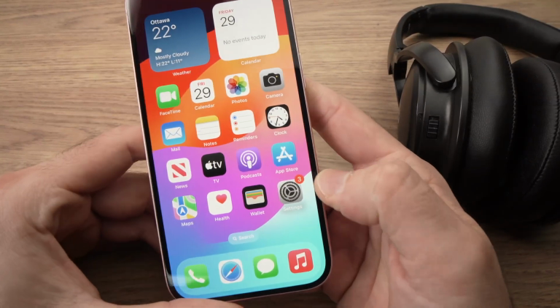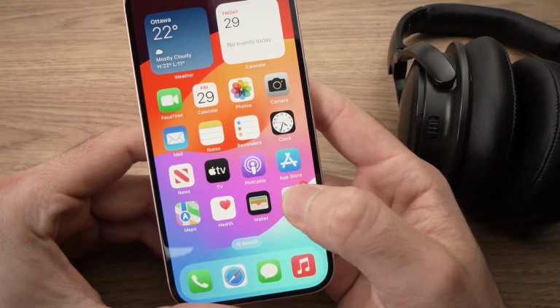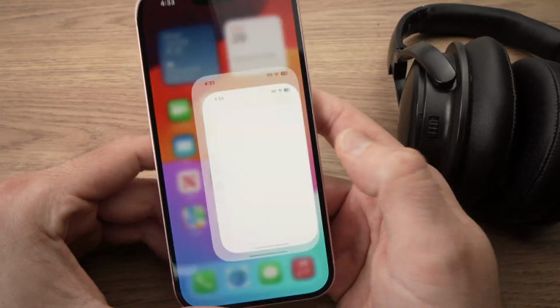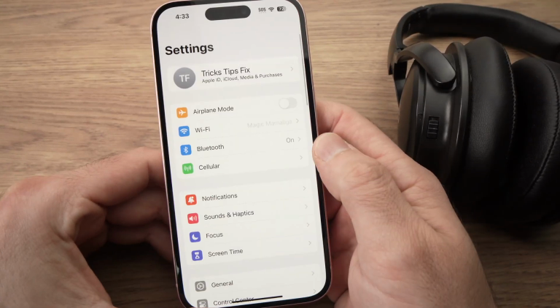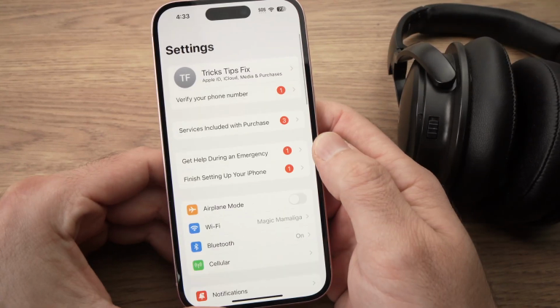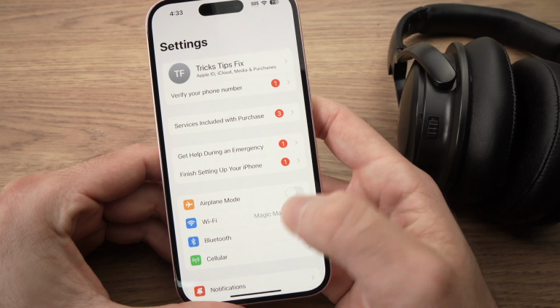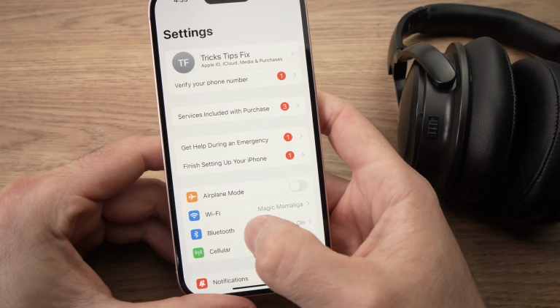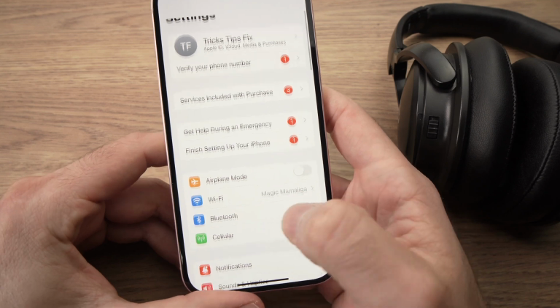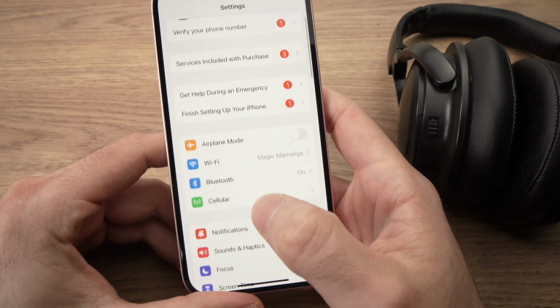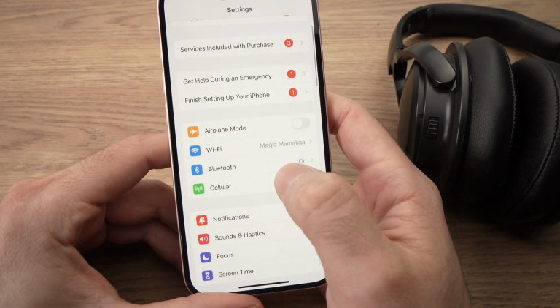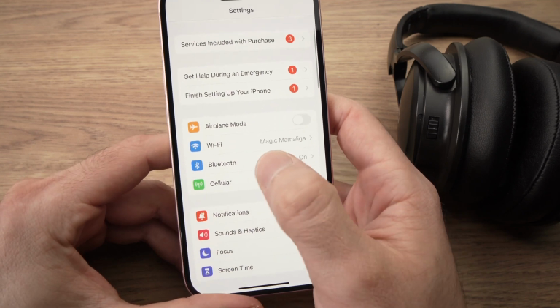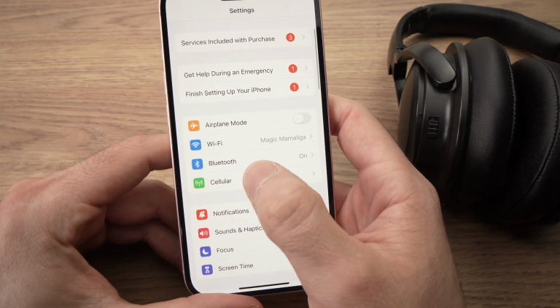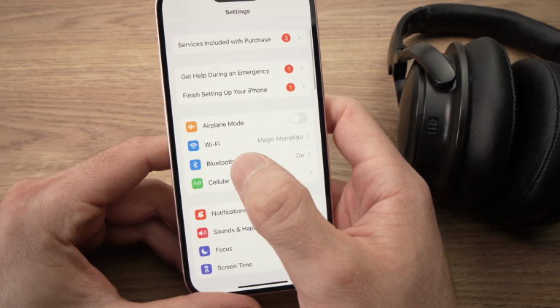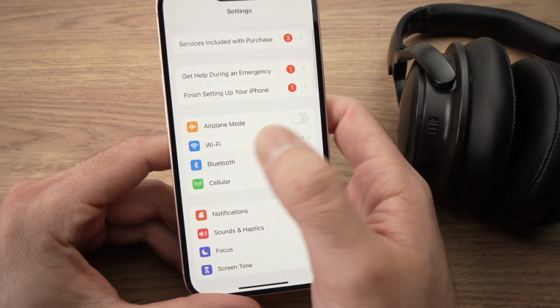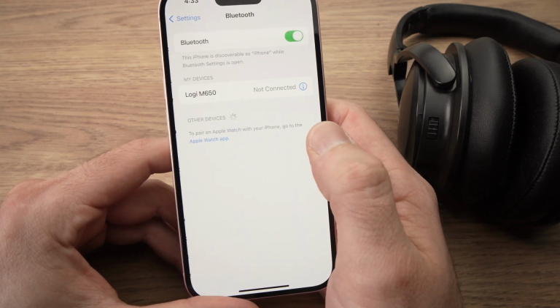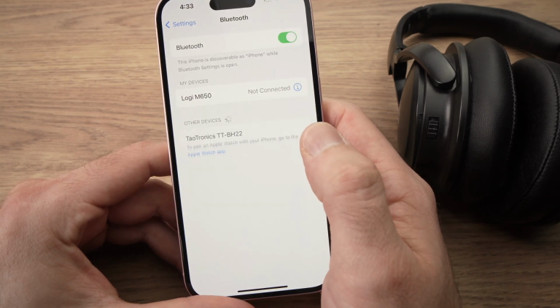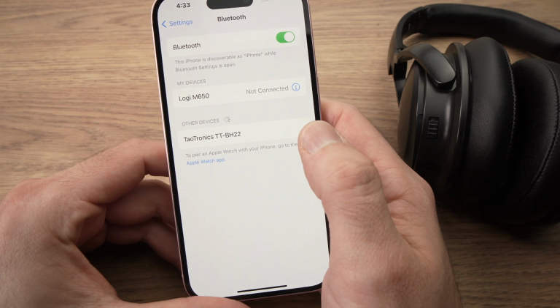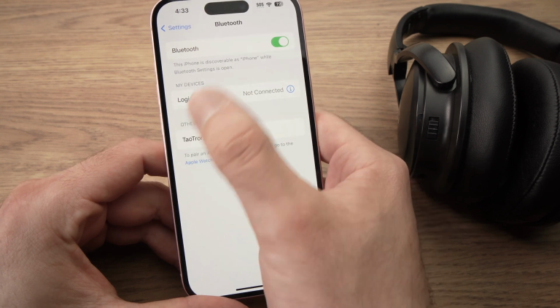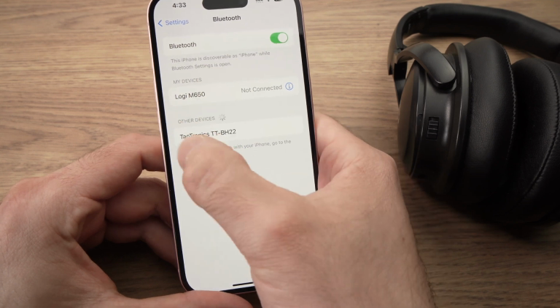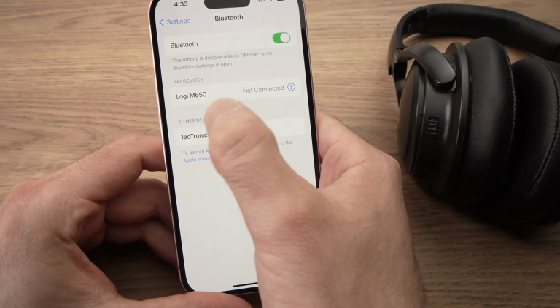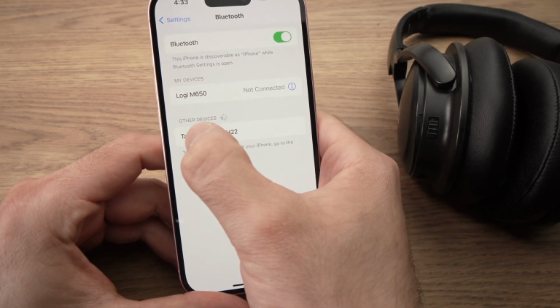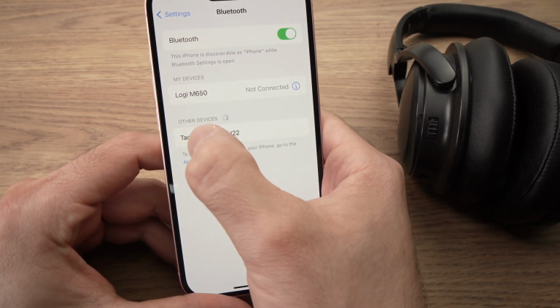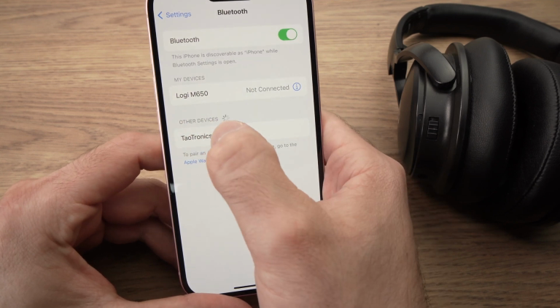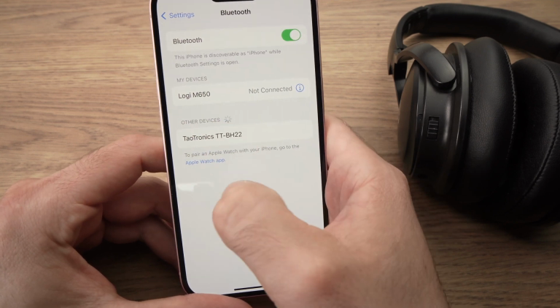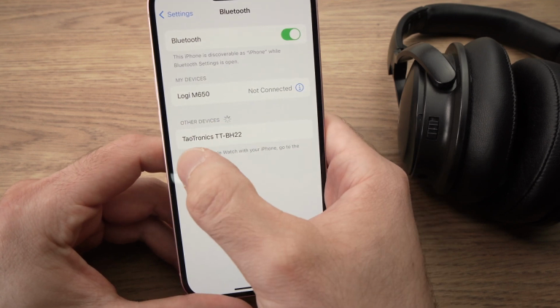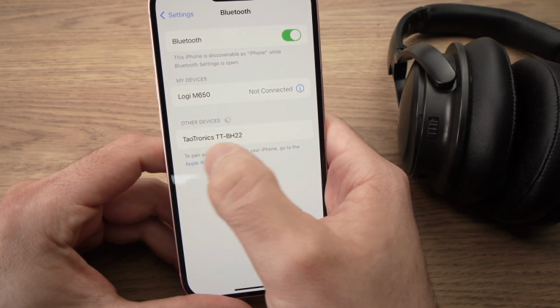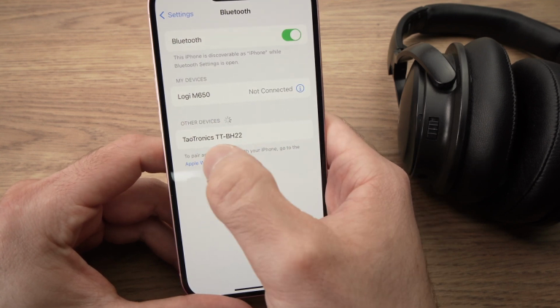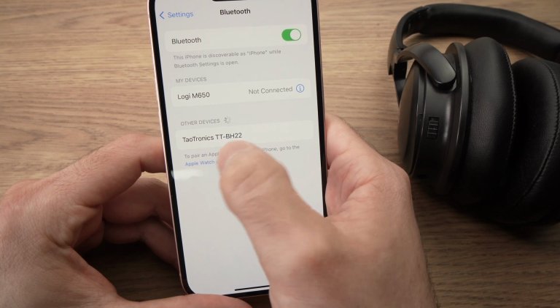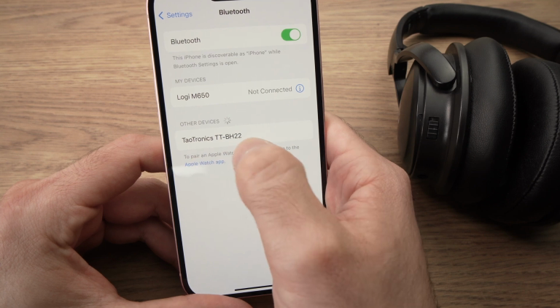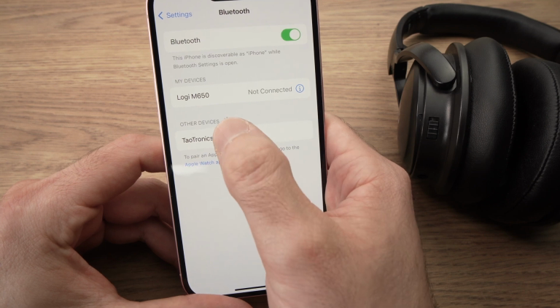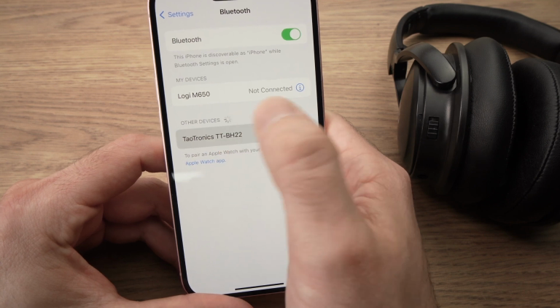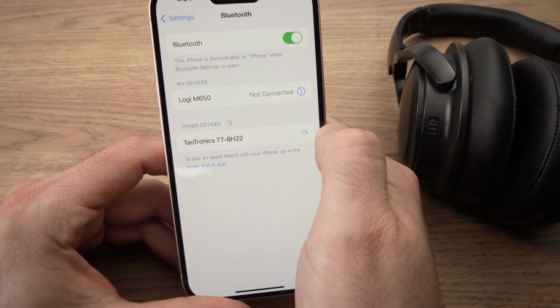I'll go into Settings and then tap Bluetooth. In the list where it says 'Other Devices', you're going to see the name of your Bluetooth headphones. Just tap on them.